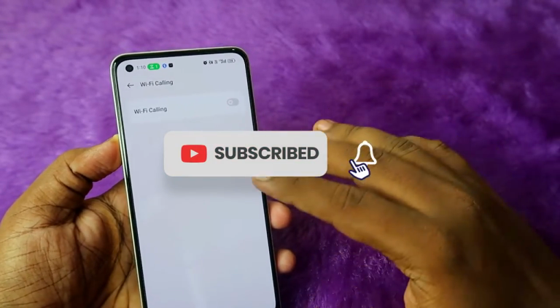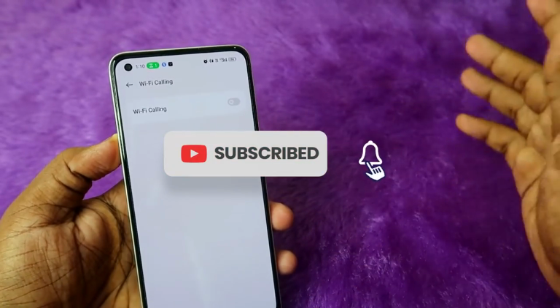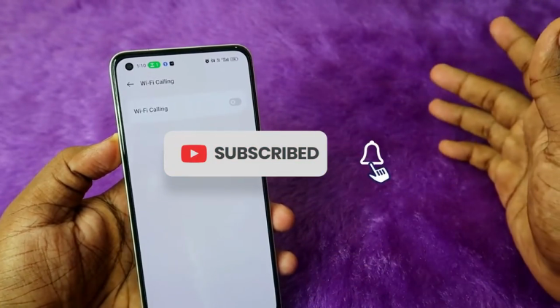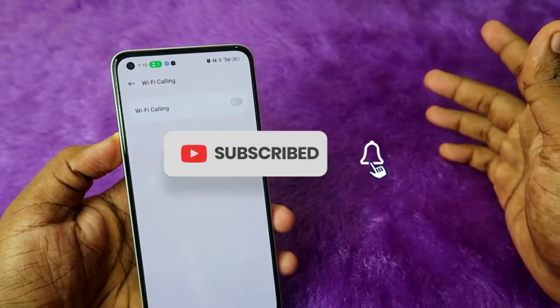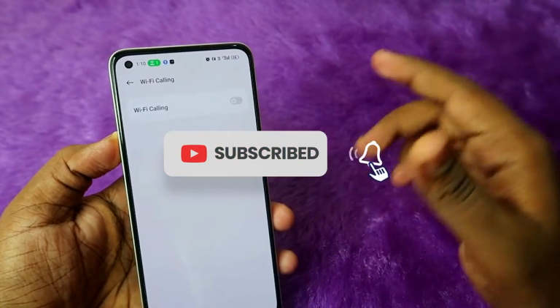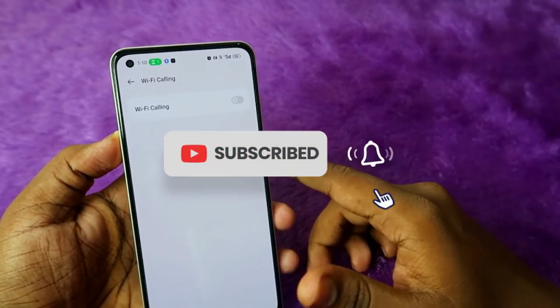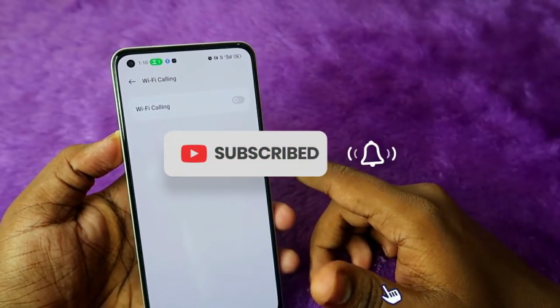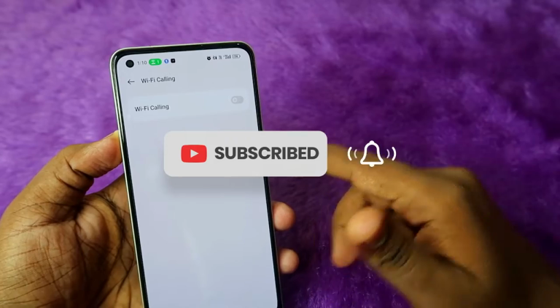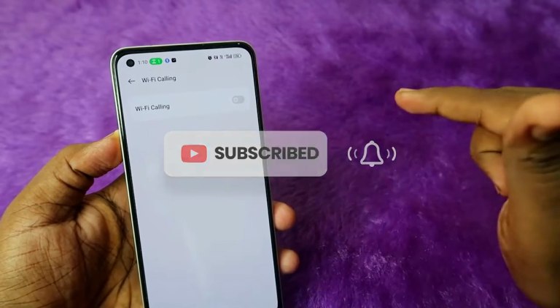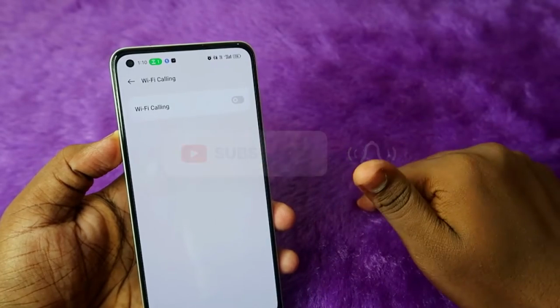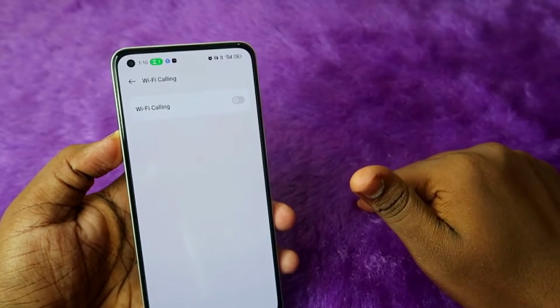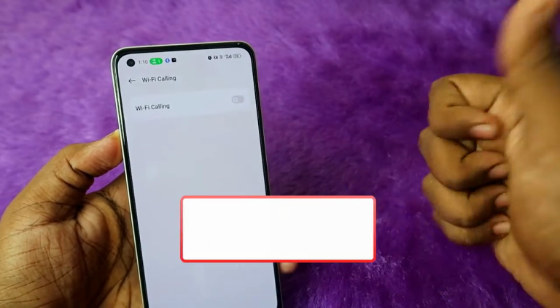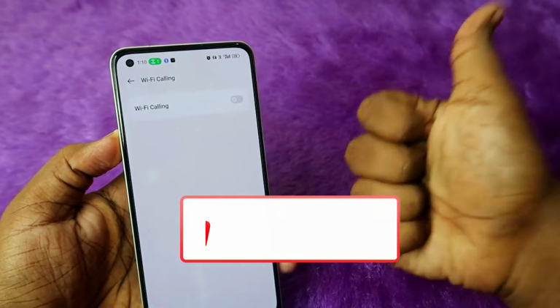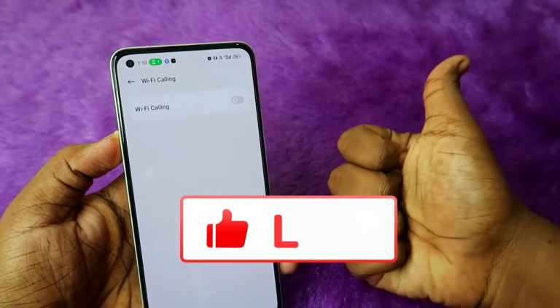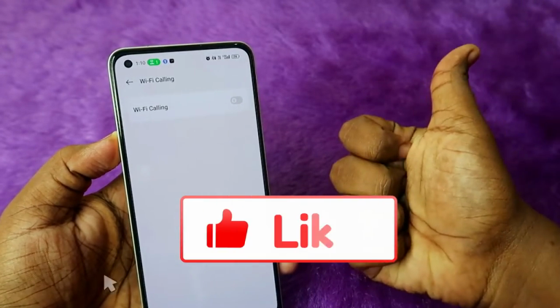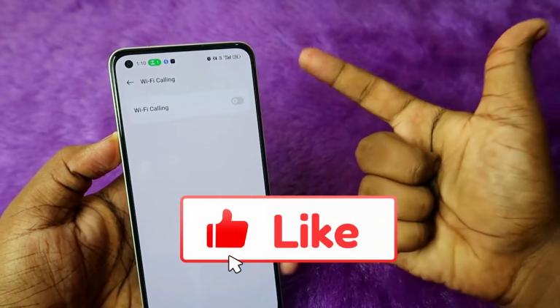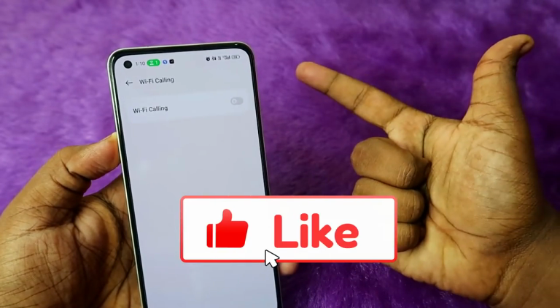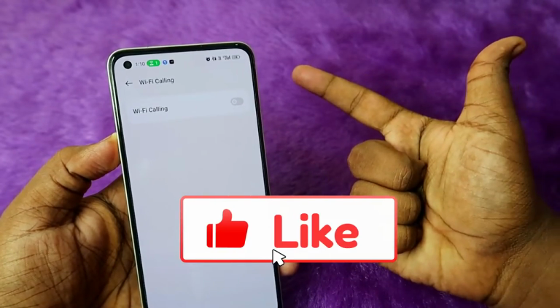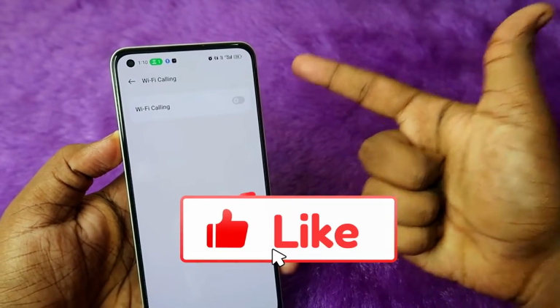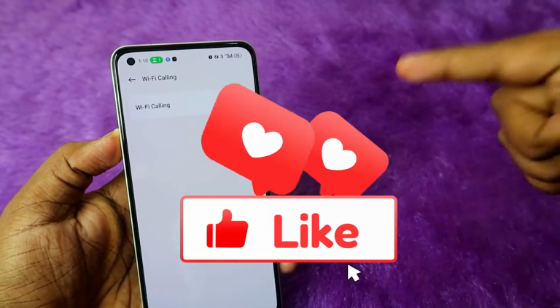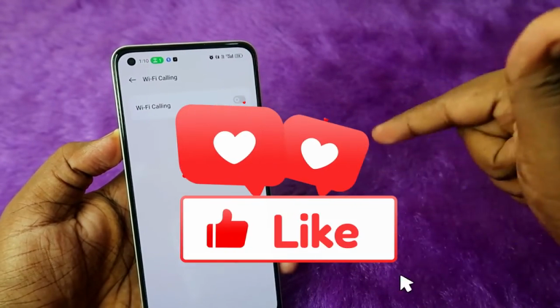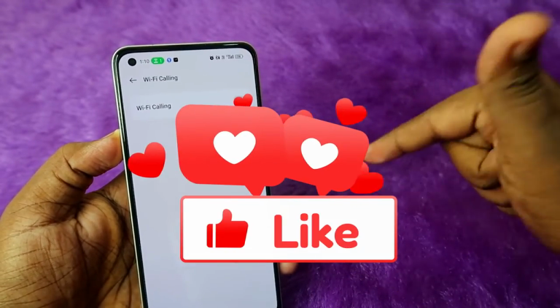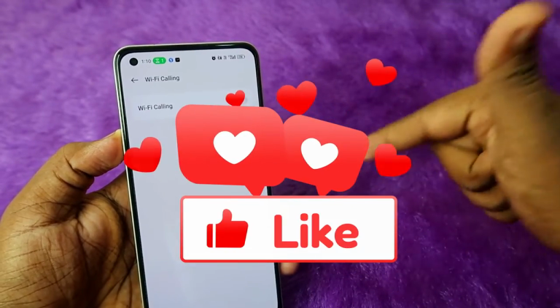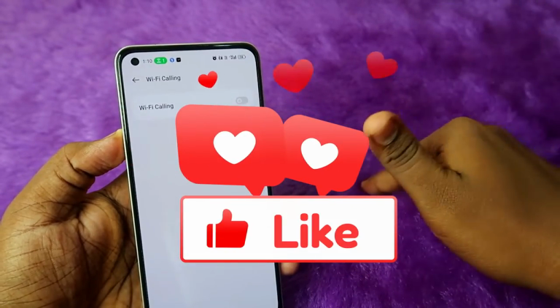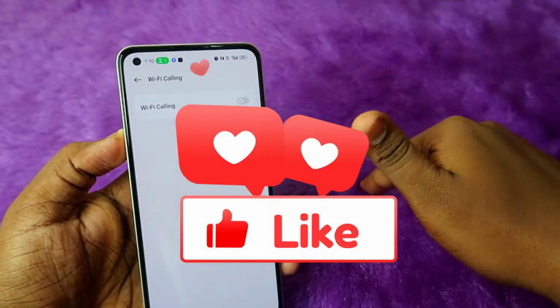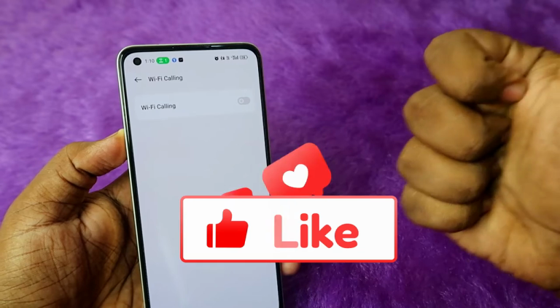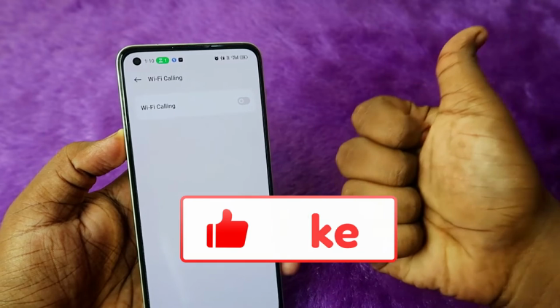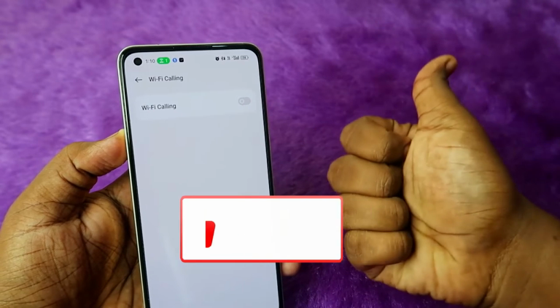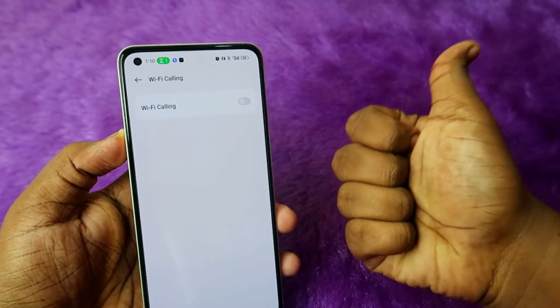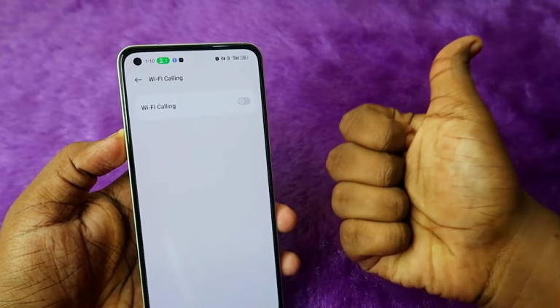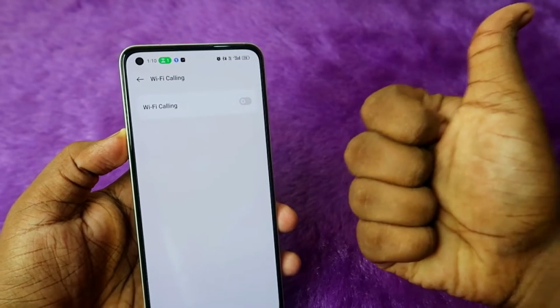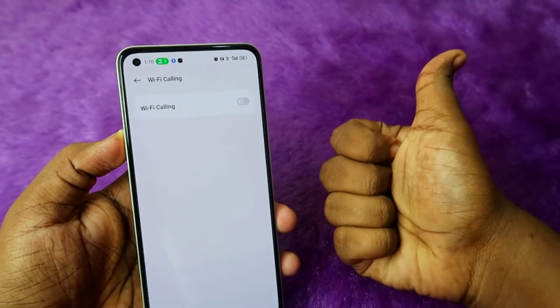That's it for this video guys. Hopefully if you like this video hit the like button, and if you are new to this channel subscribe below. Thanks for watching.